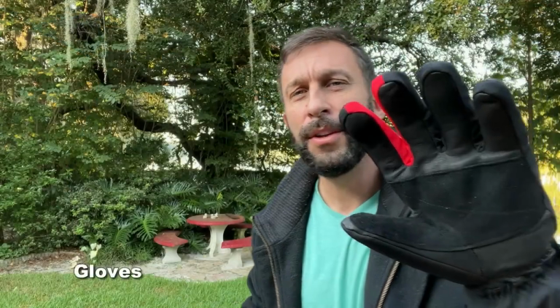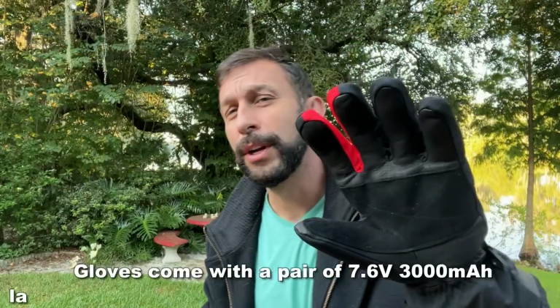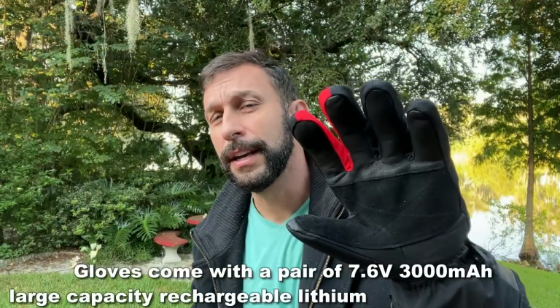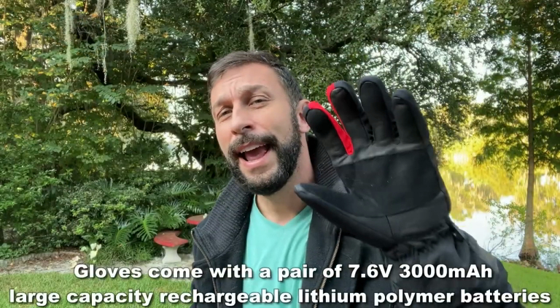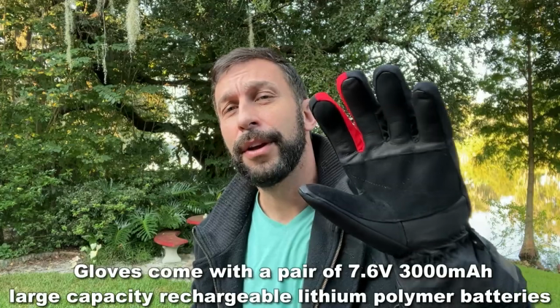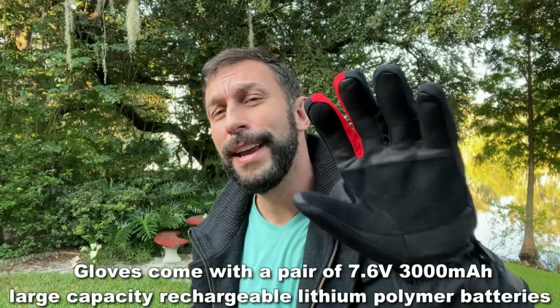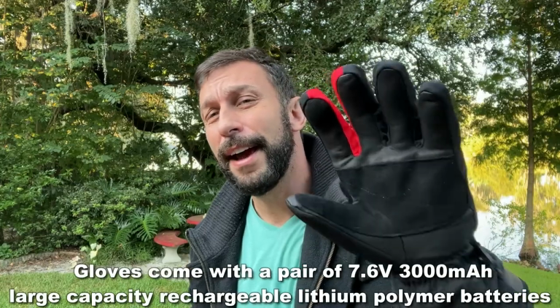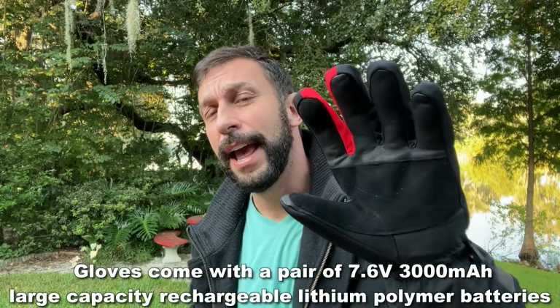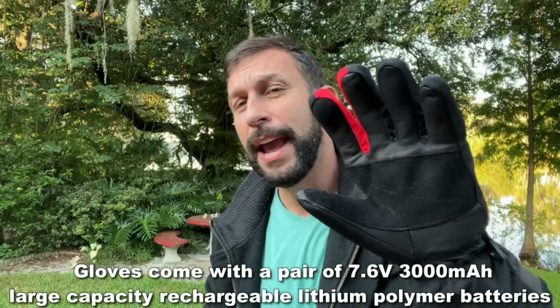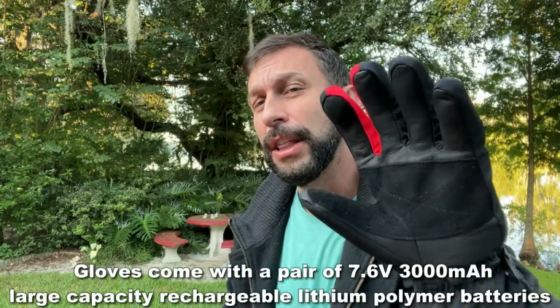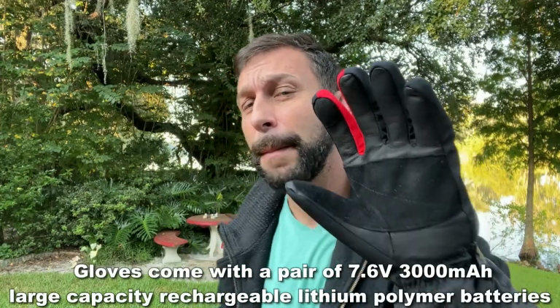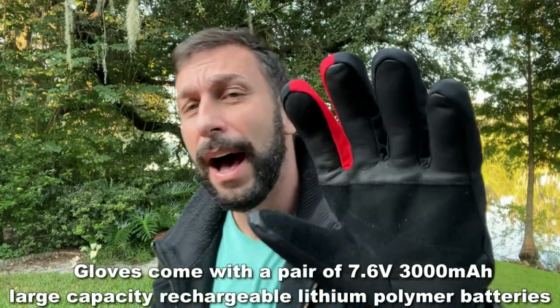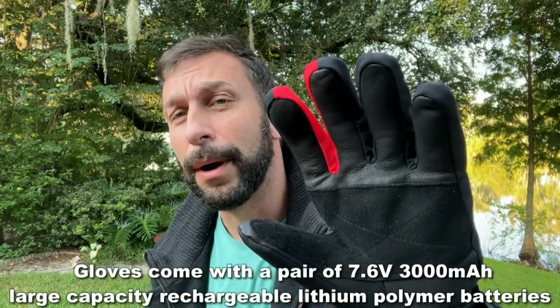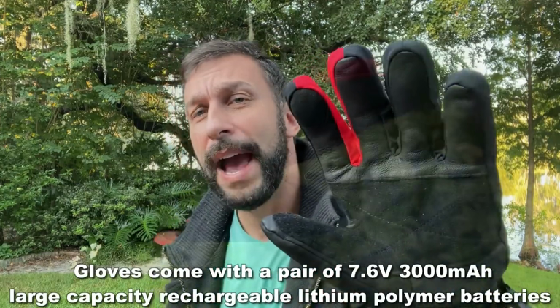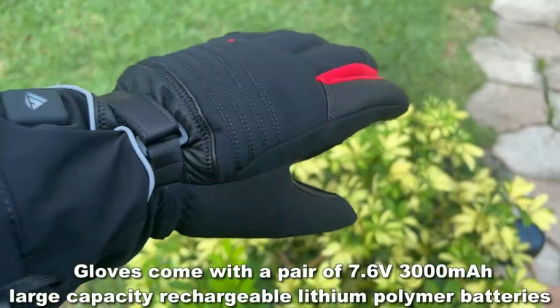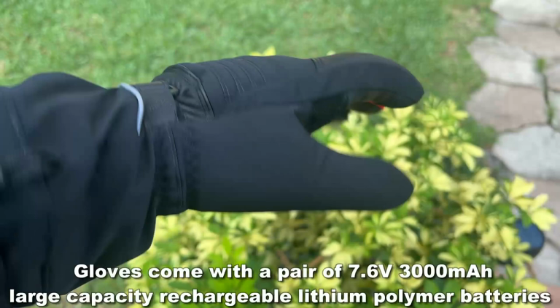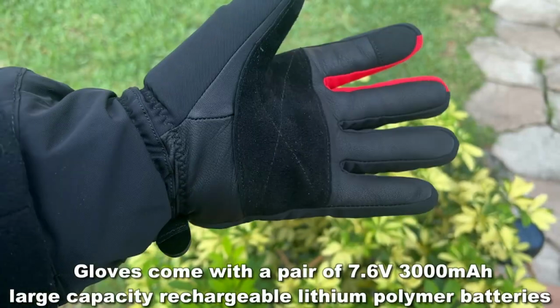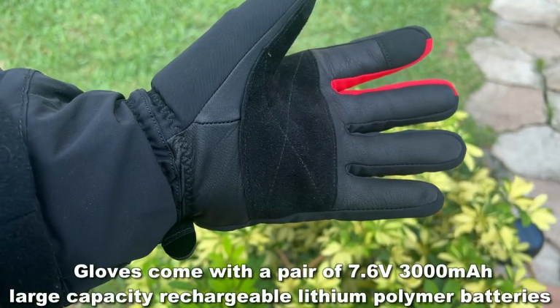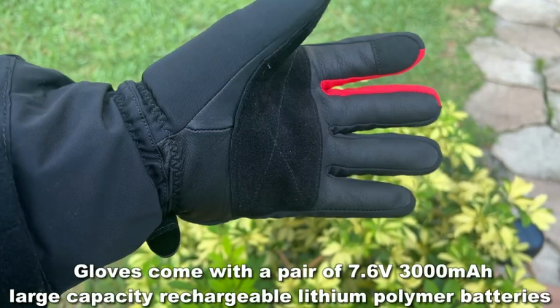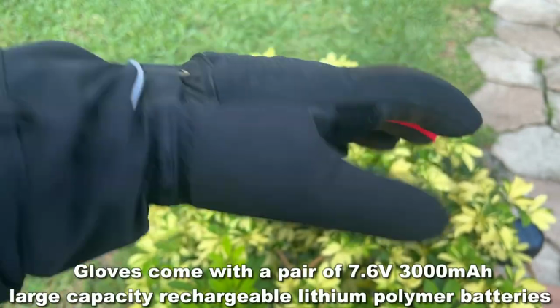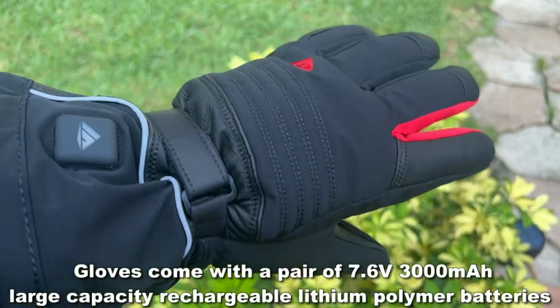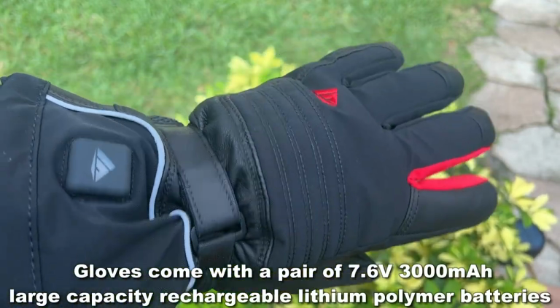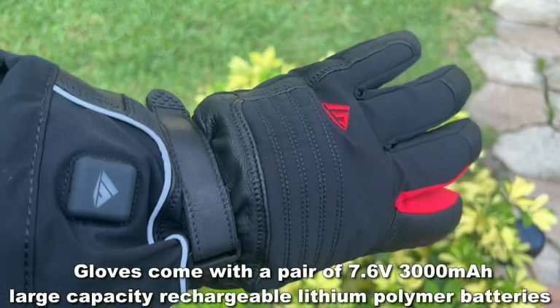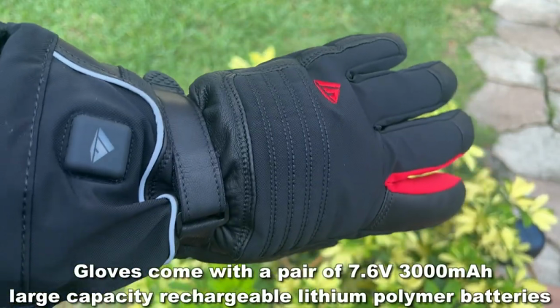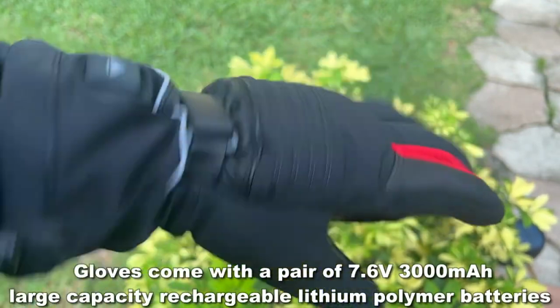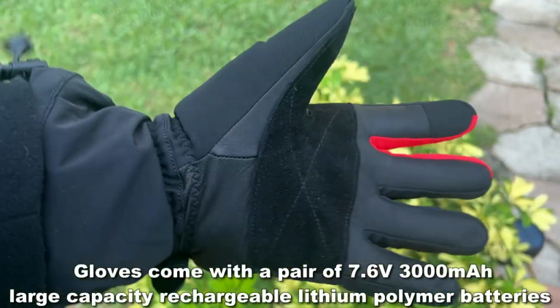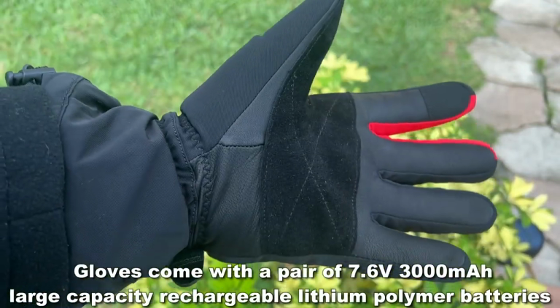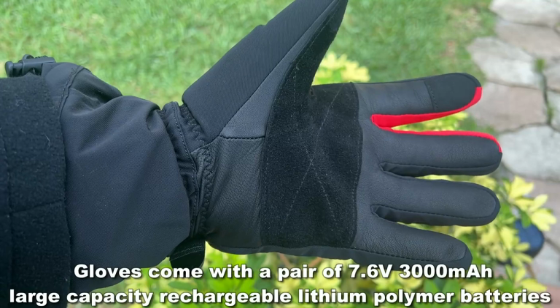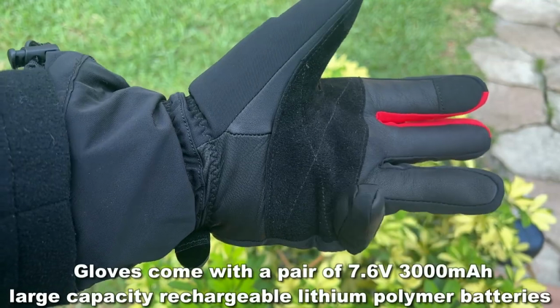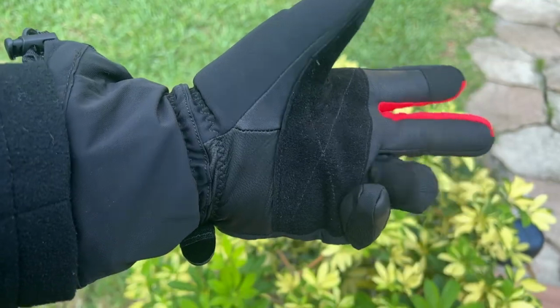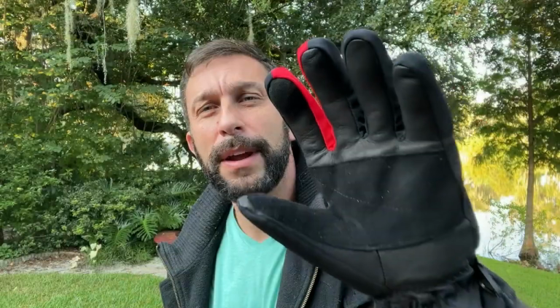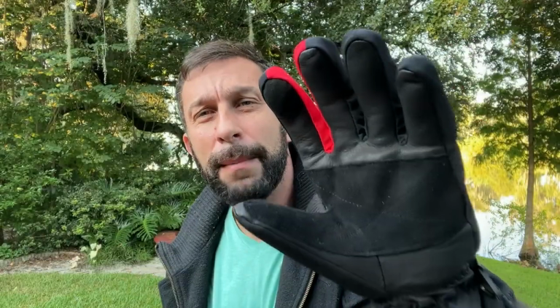They're genuine goat skin and they have a 3000 mAh lithium polymer battery. What does that mean? Lithium polymer is built to last — it's the kind that won't have that negative battery memory.